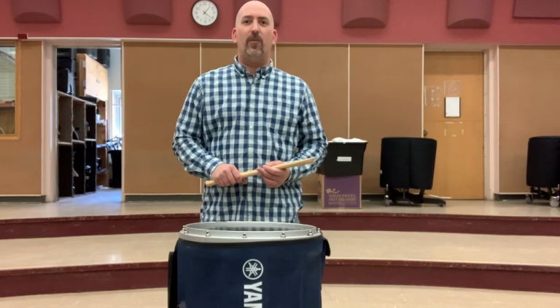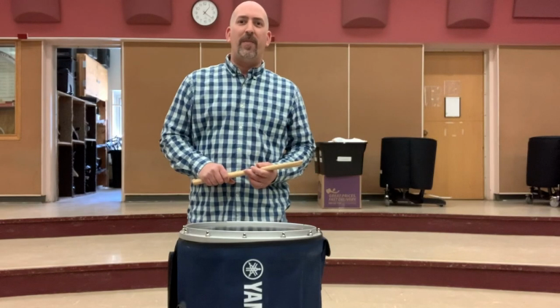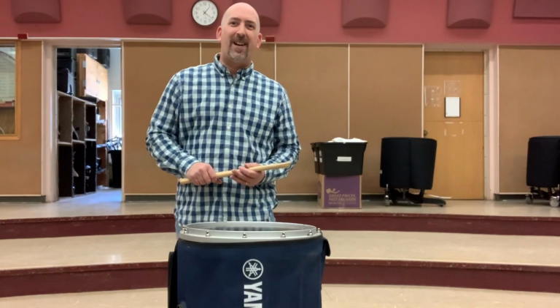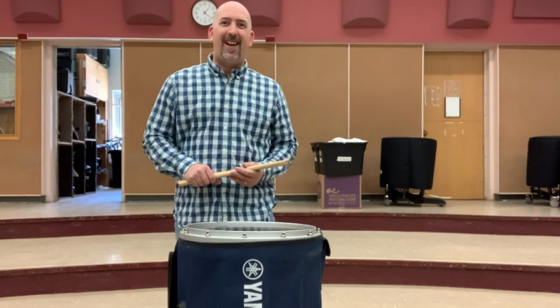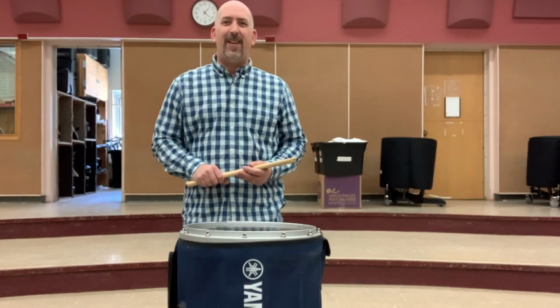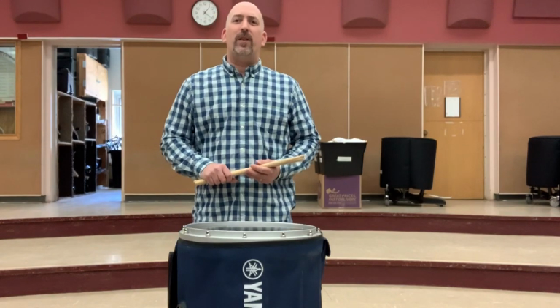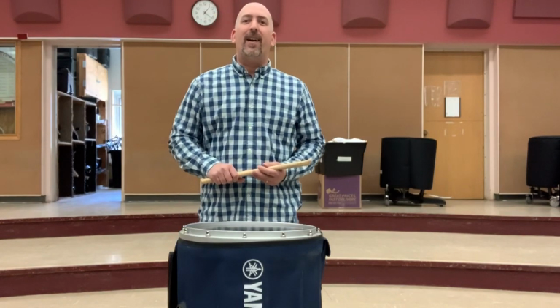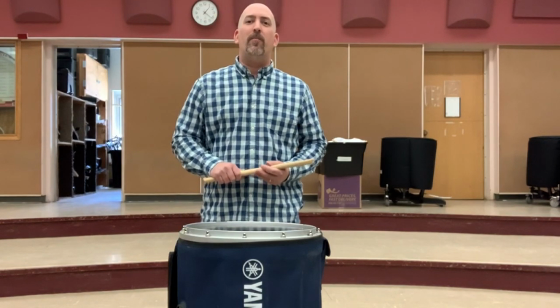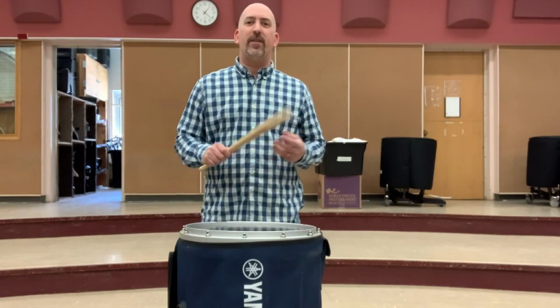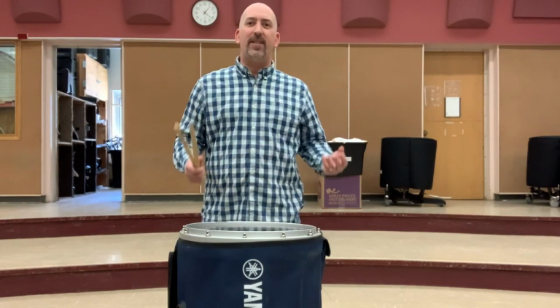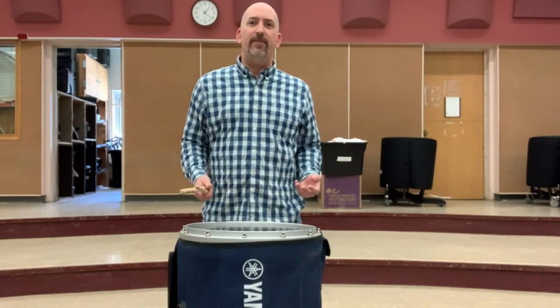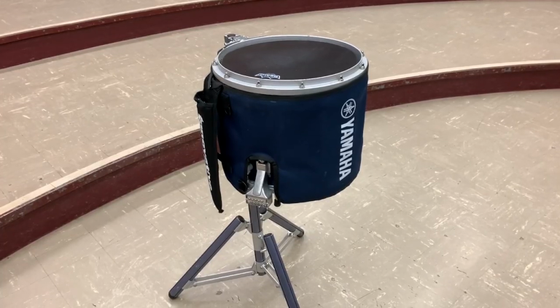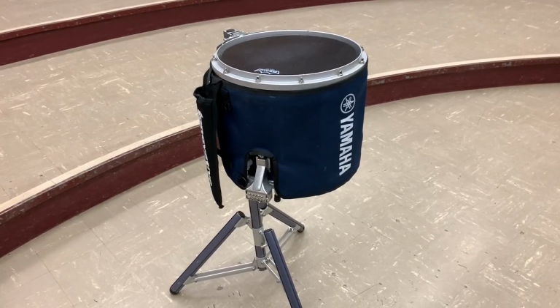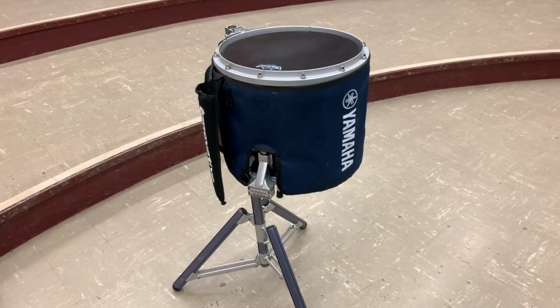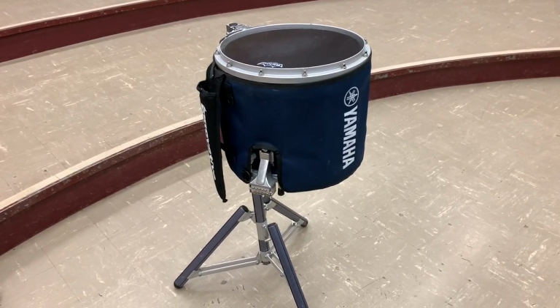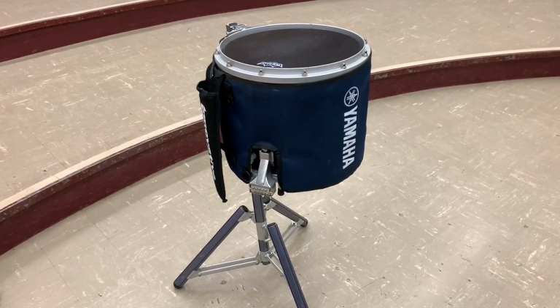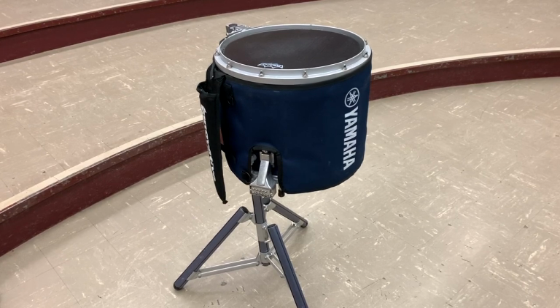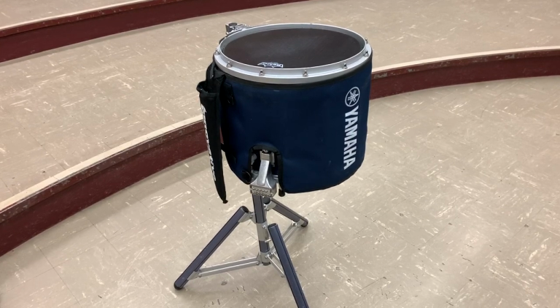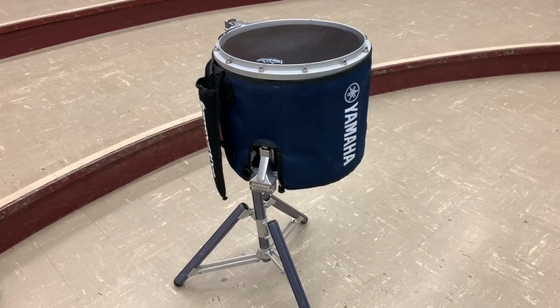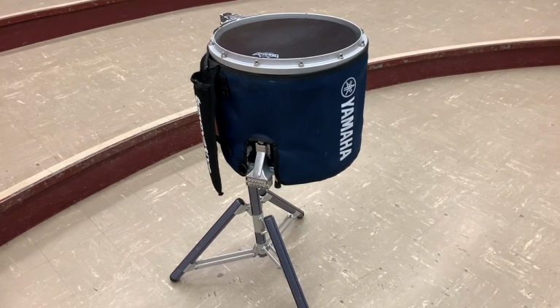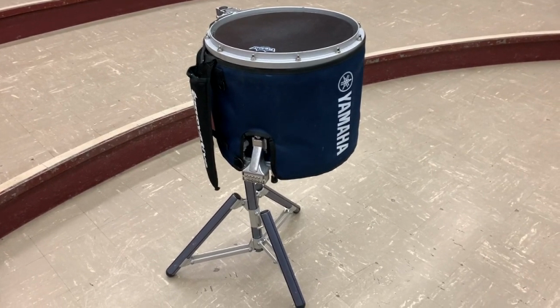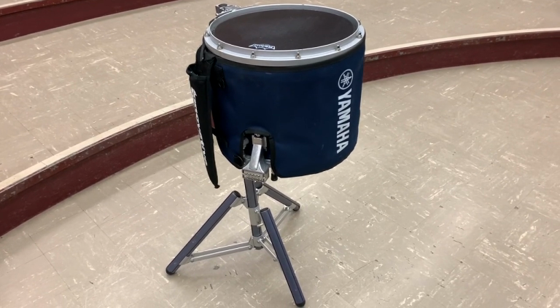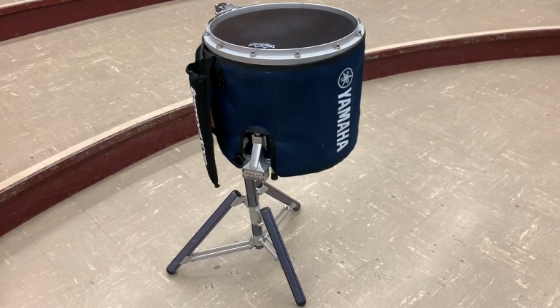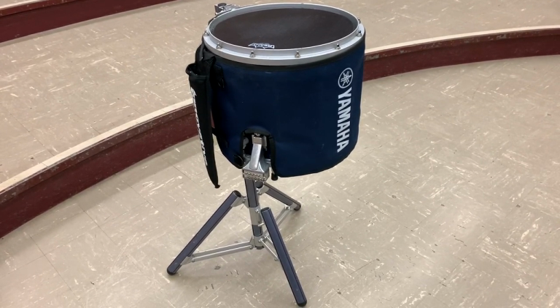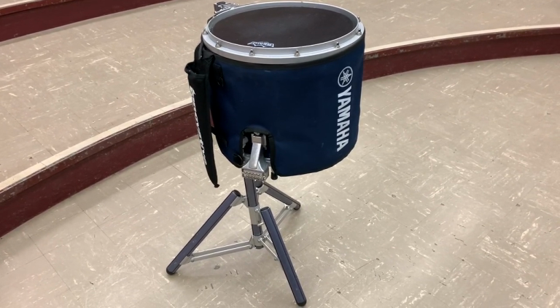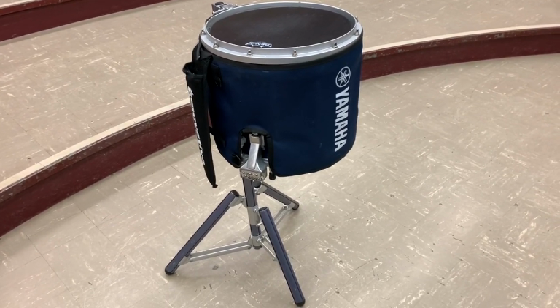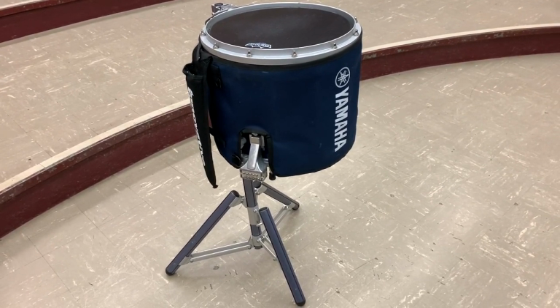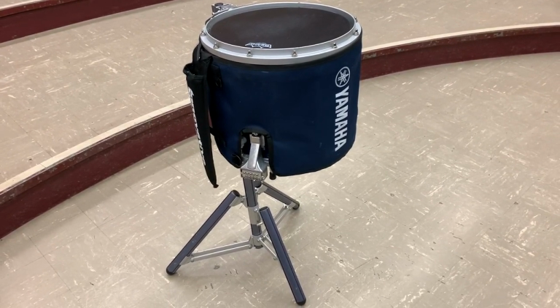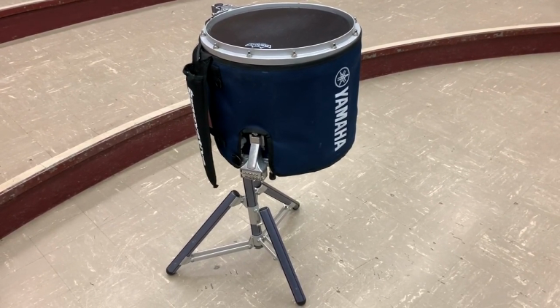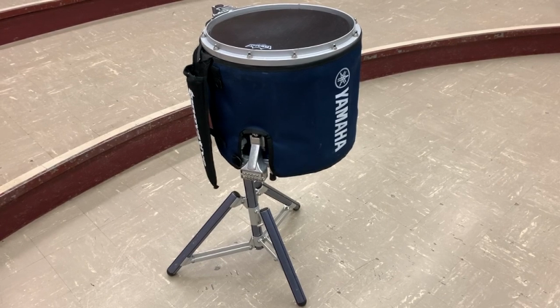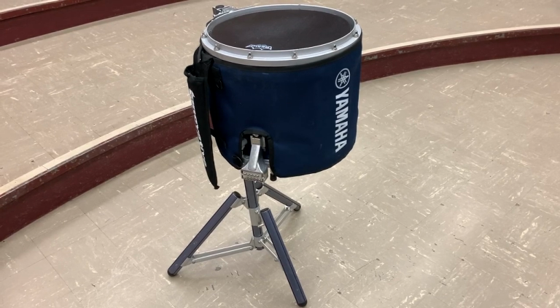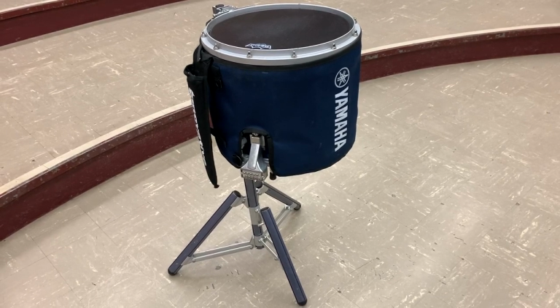Welcome back, percussion class. Today we're going to be talking about marching percussion, in relation to the band director guide that I have uploaded onto Blackboard. Let's talk about the gear.